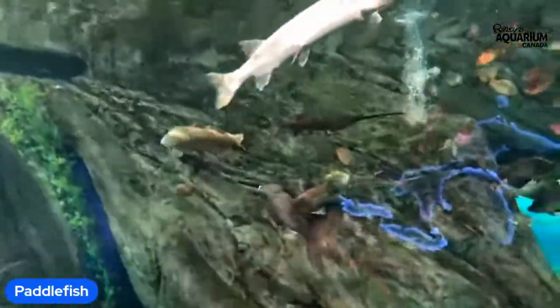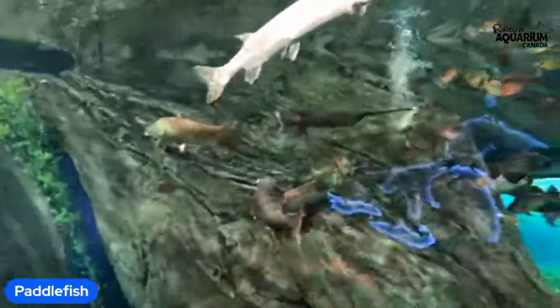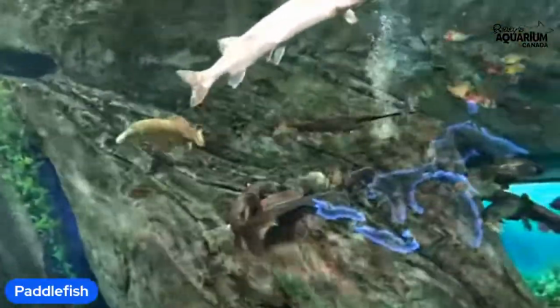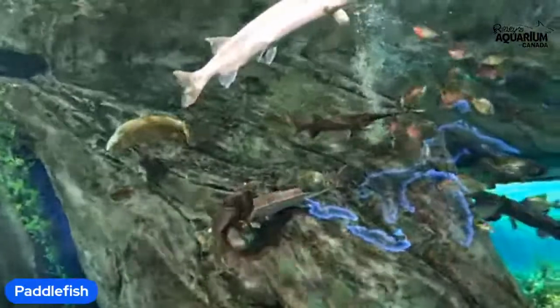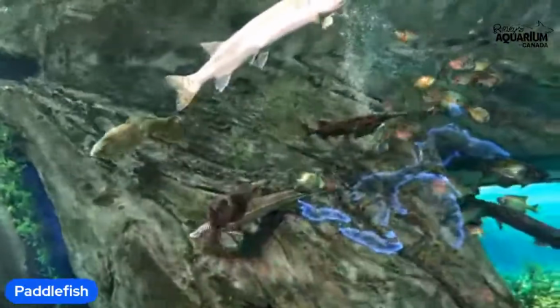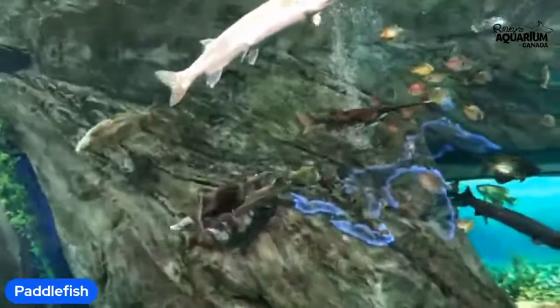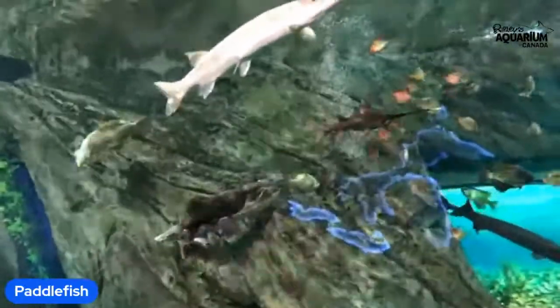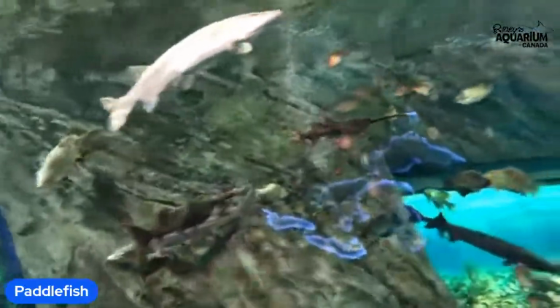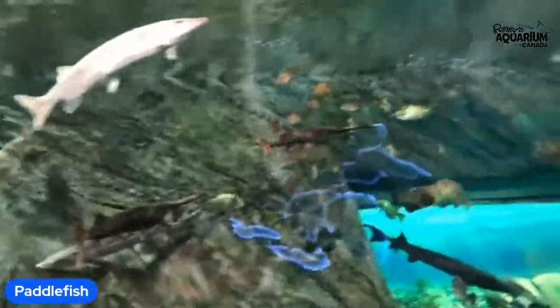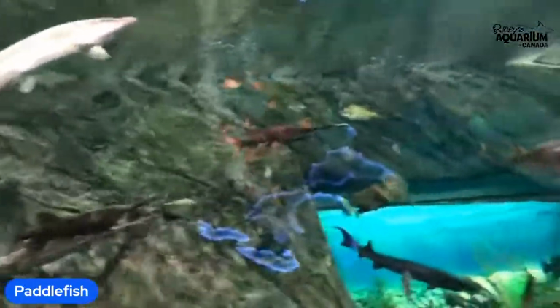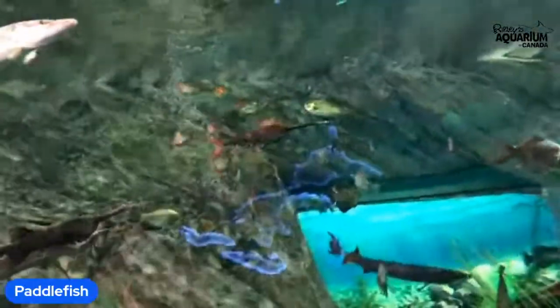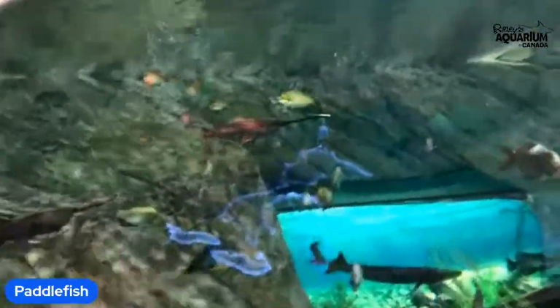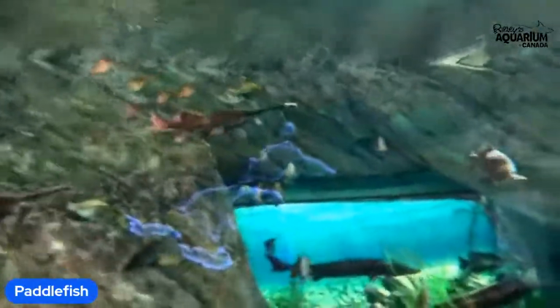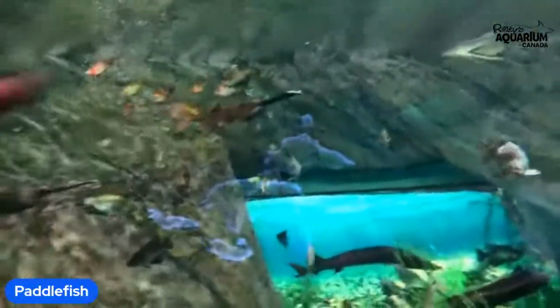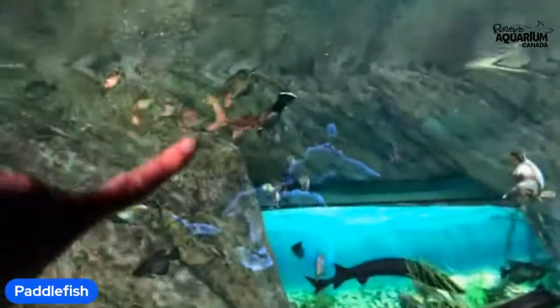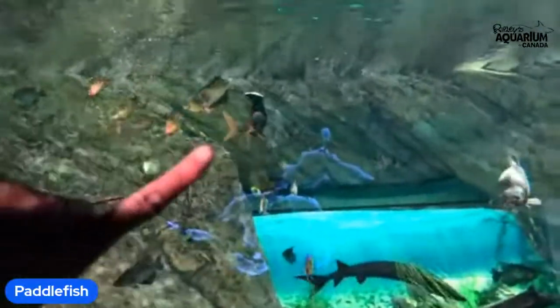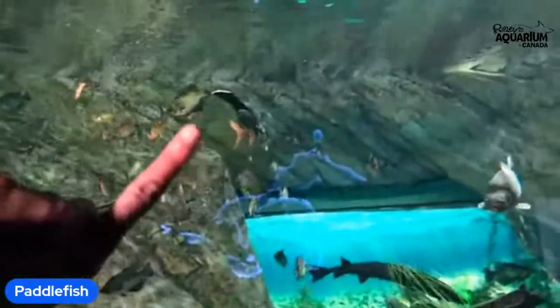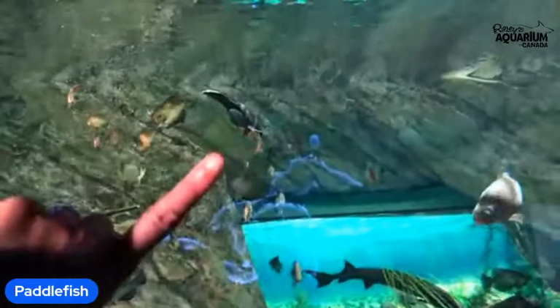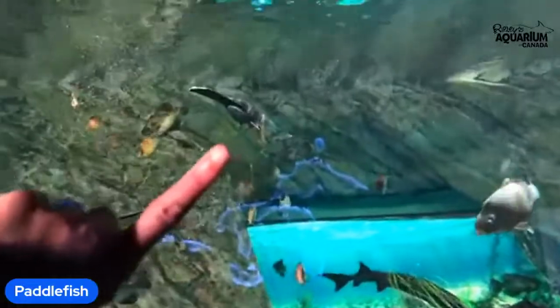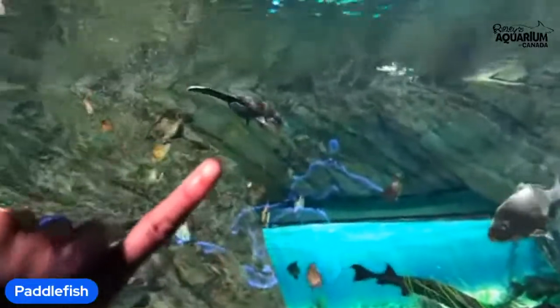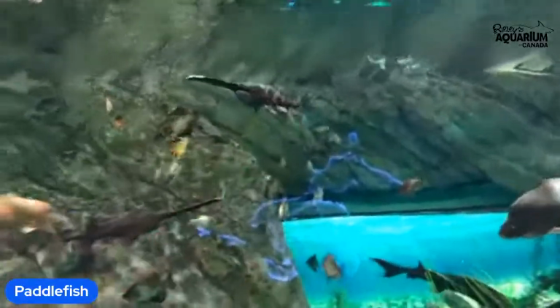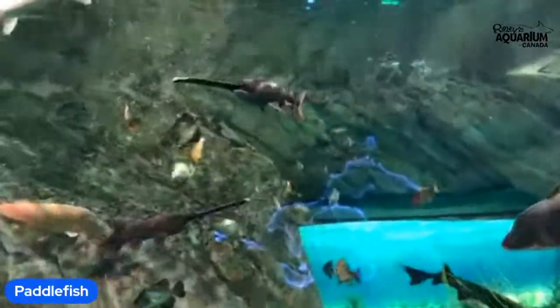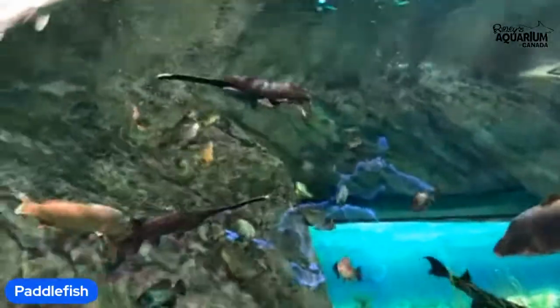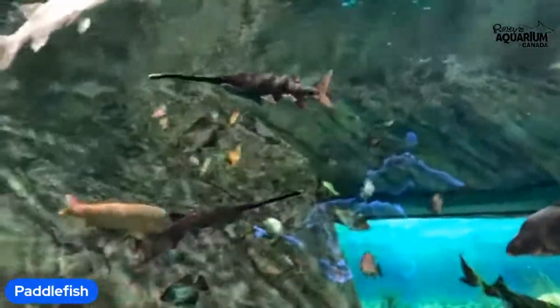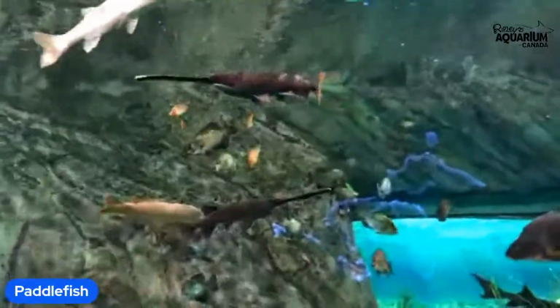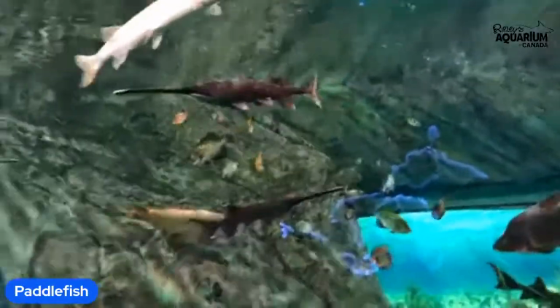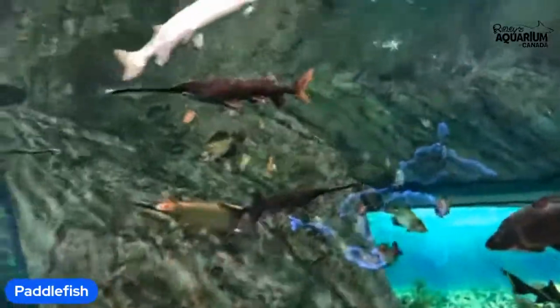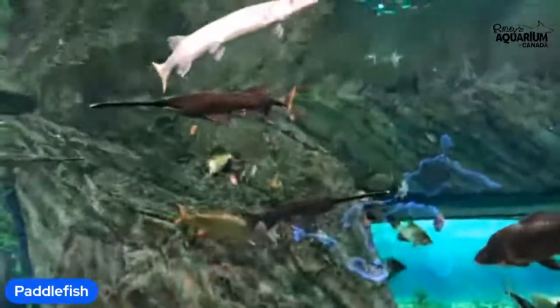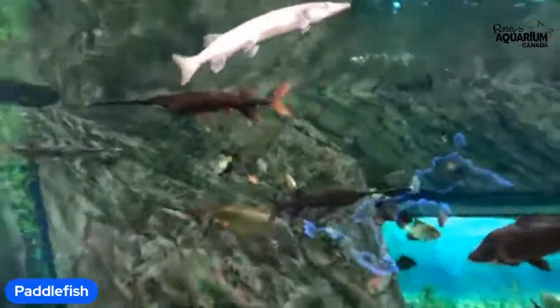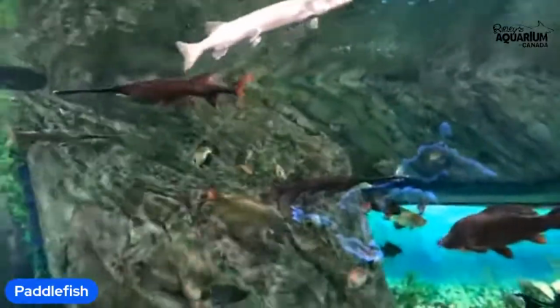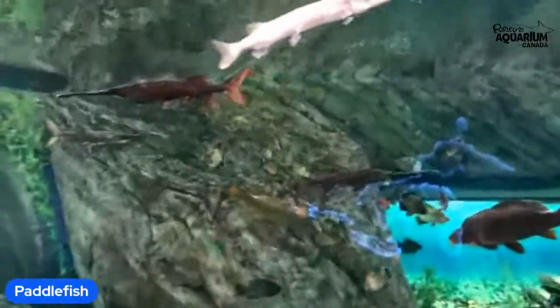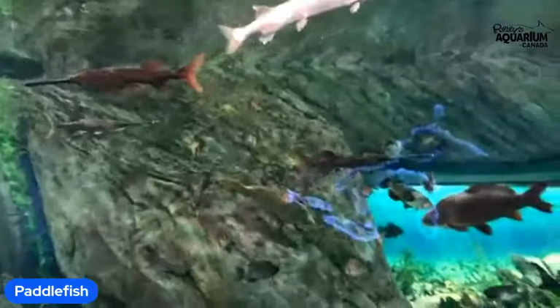Those are the fish that are swimming near the top of the habitat. But before we get into the nitty-gritty of today's animal, please join me for a land acknowledgement.